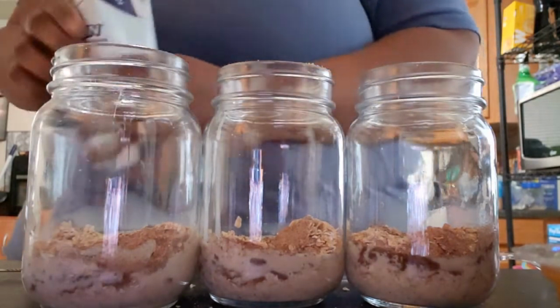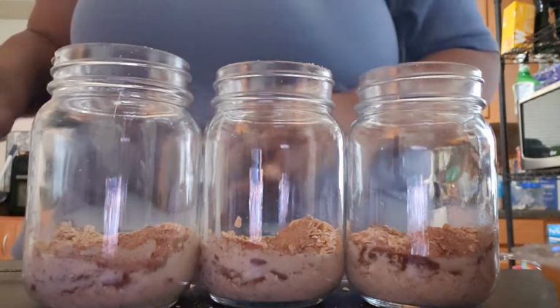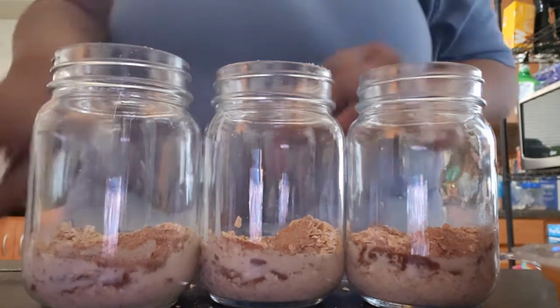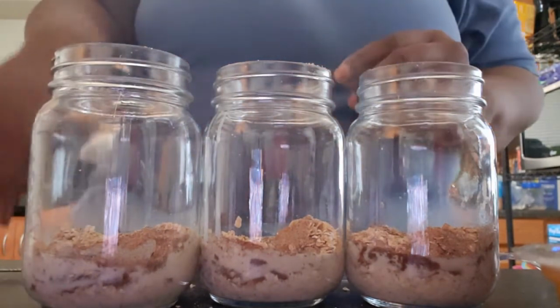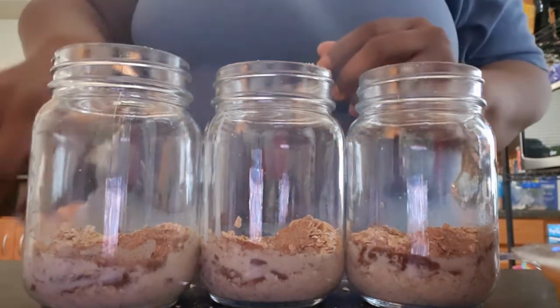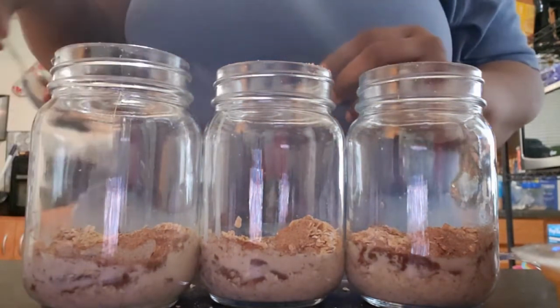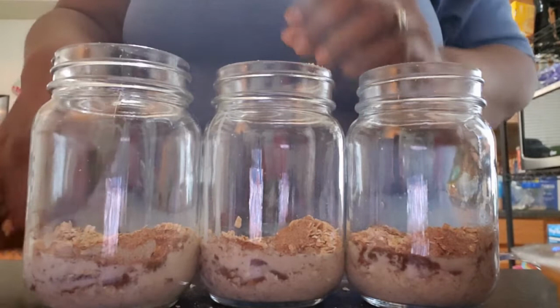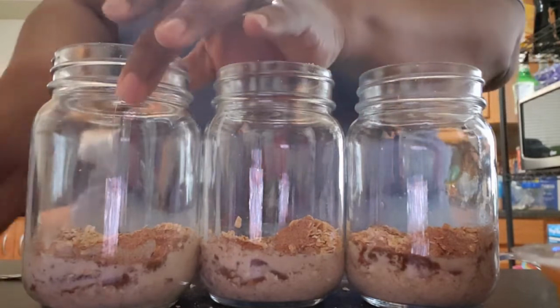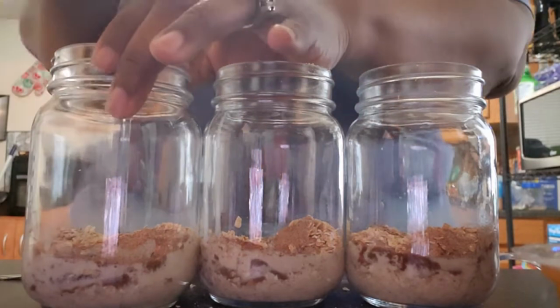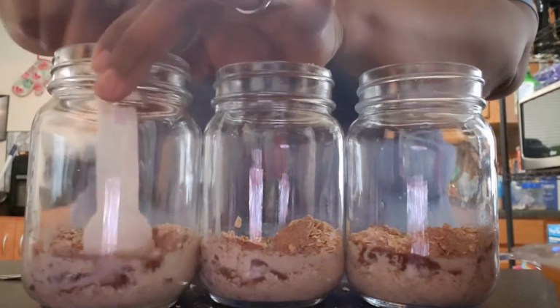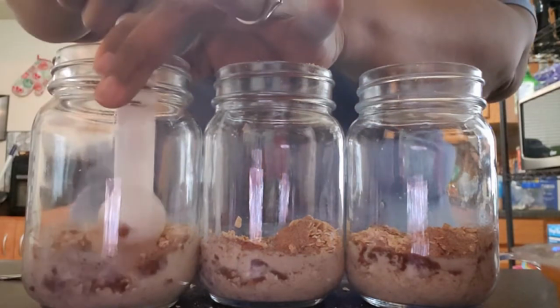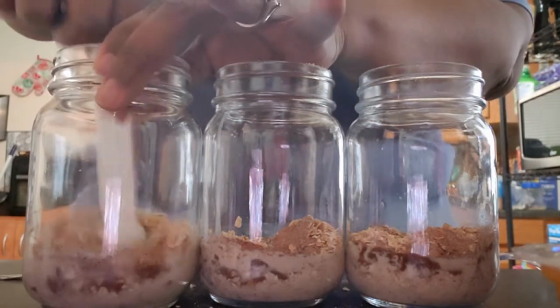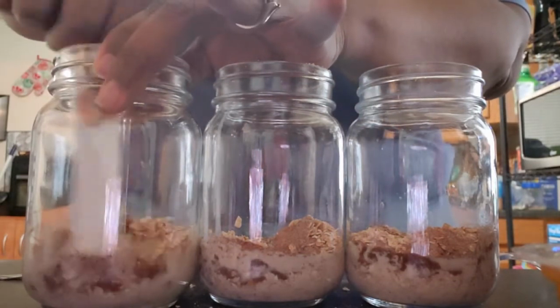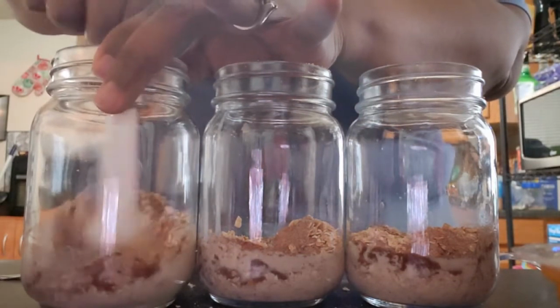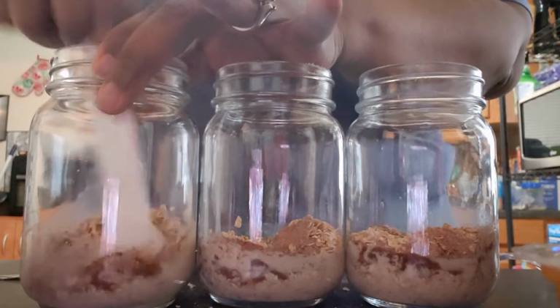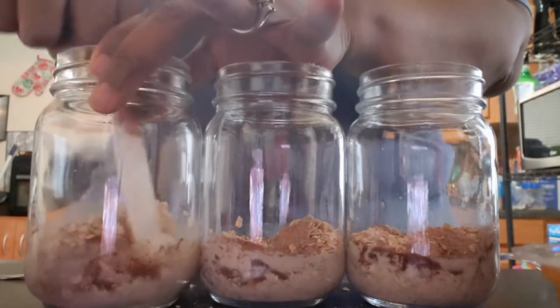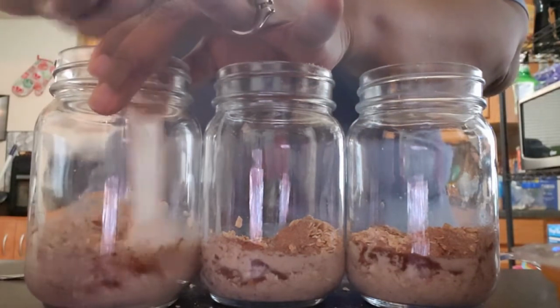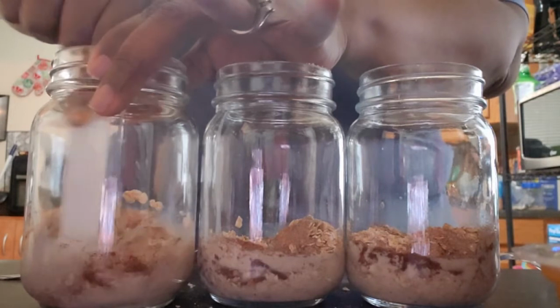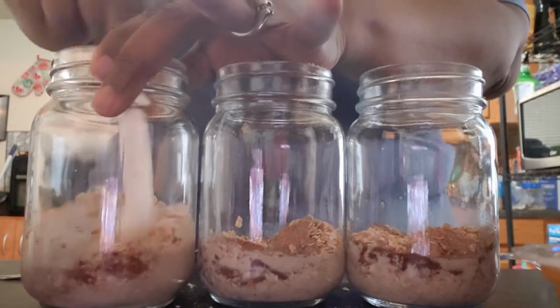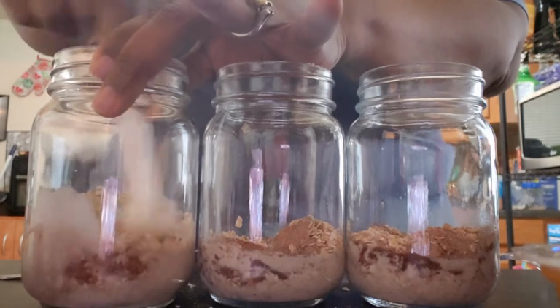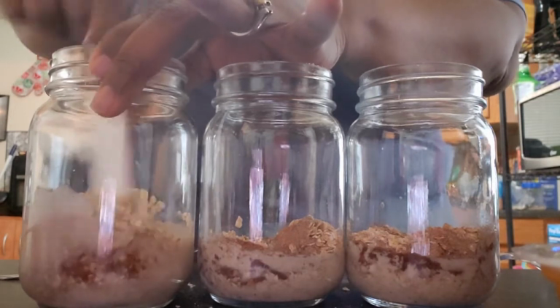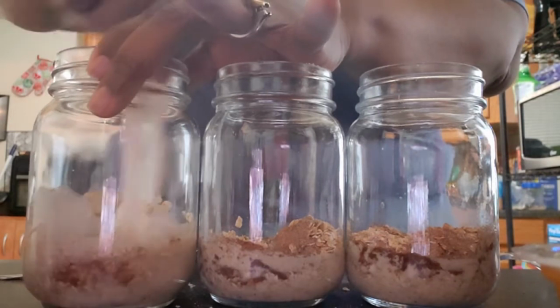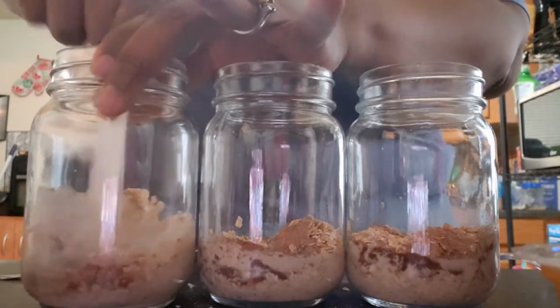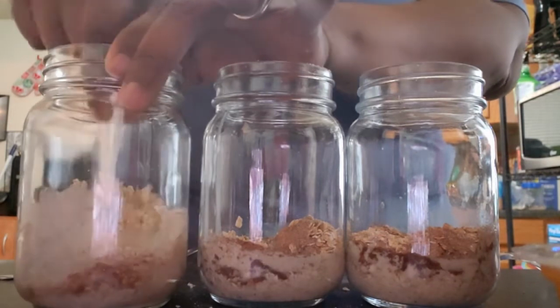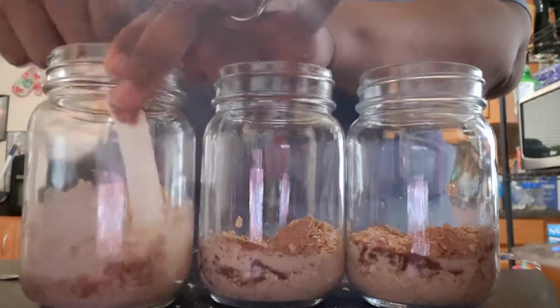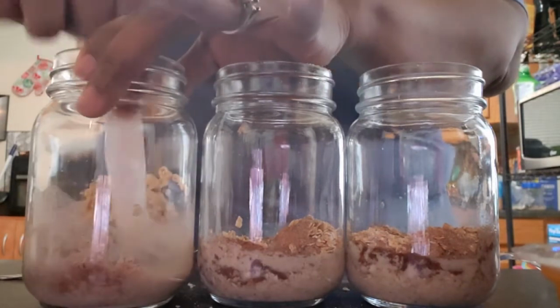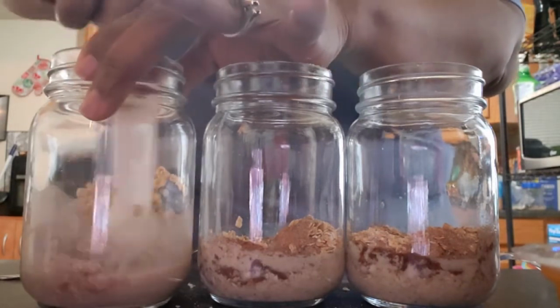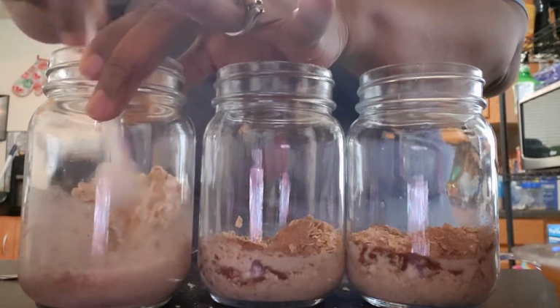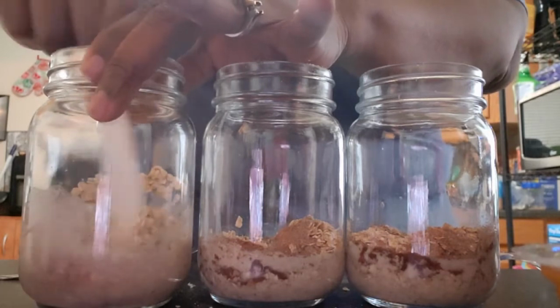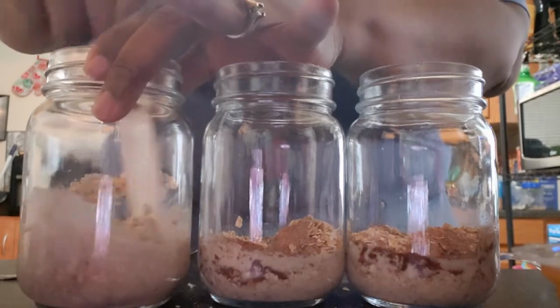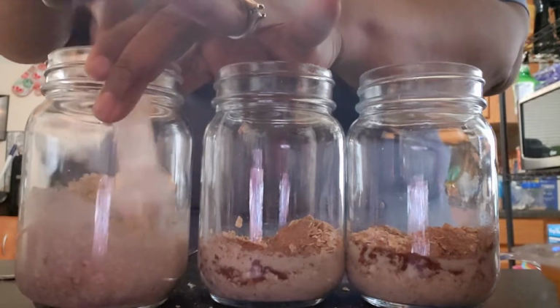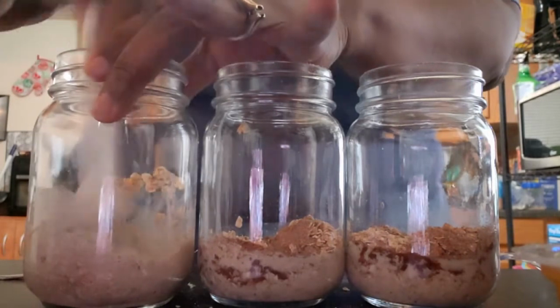All right, so I'm going to mix that in a little bit in each jar. It just helps all the oats absorb some of the liquid when you mix it in some.